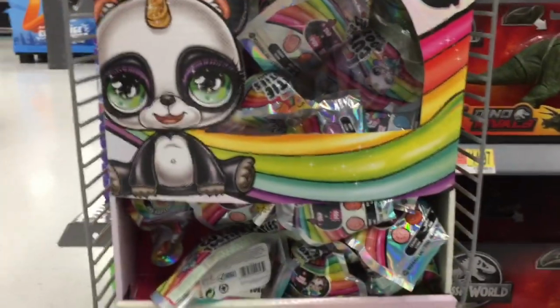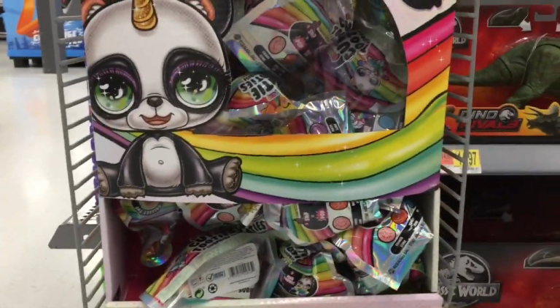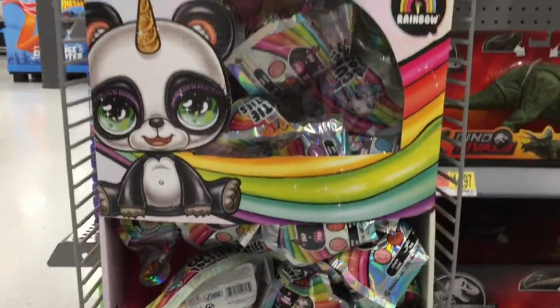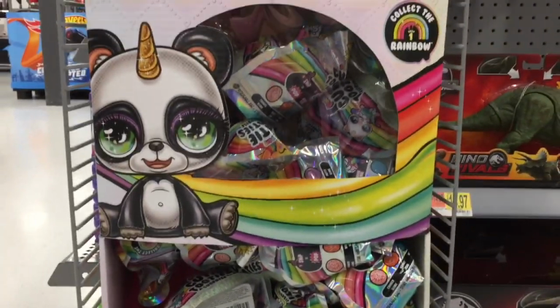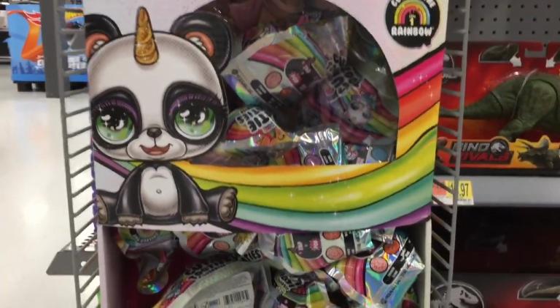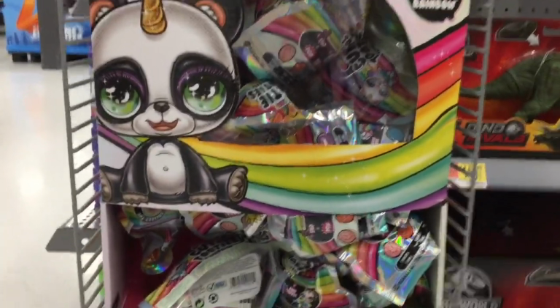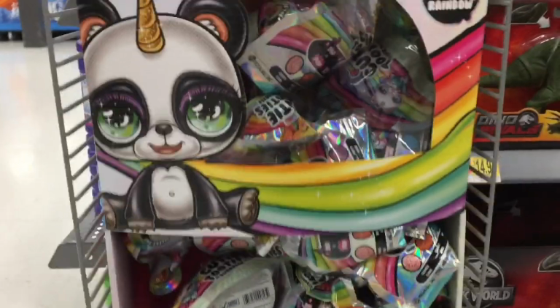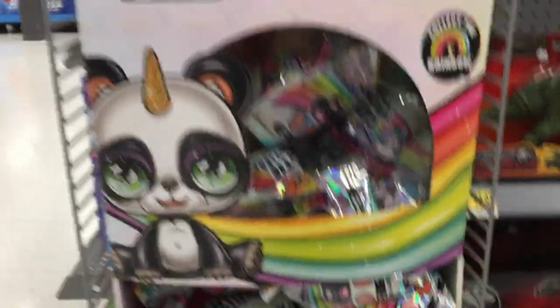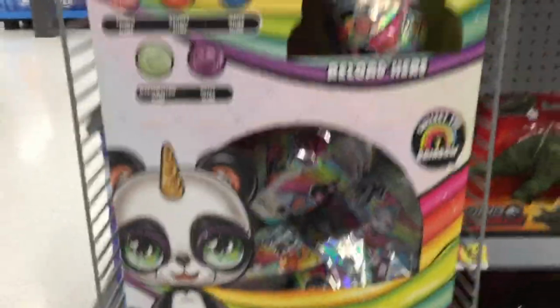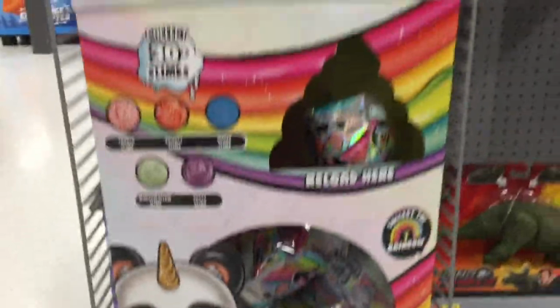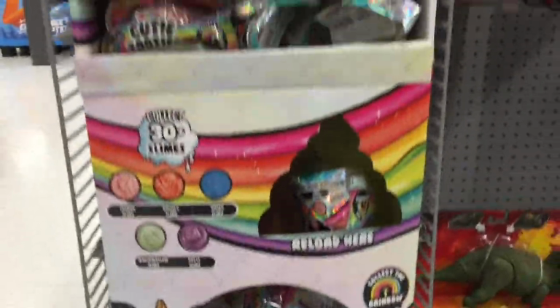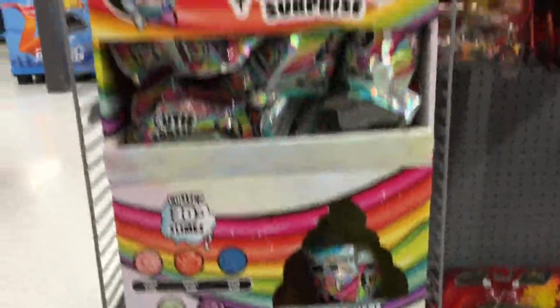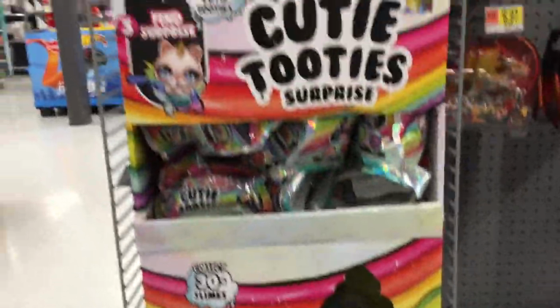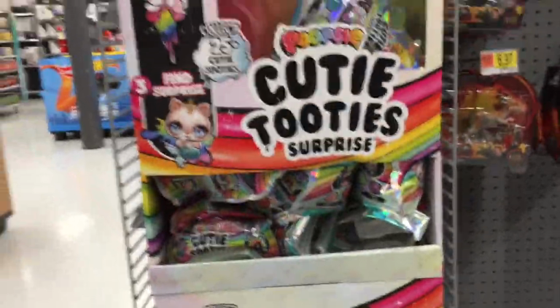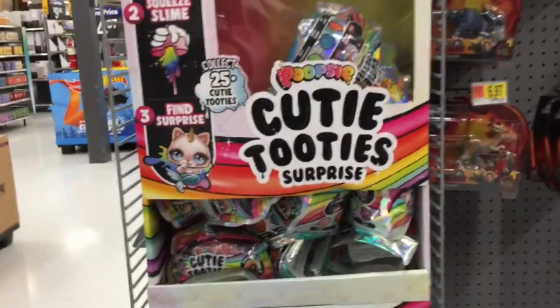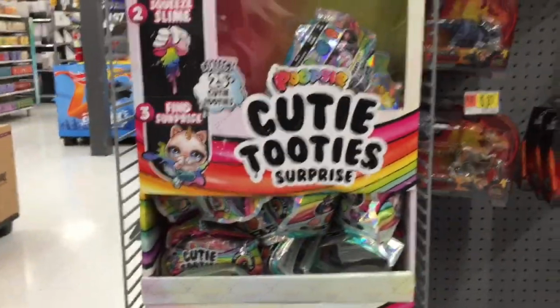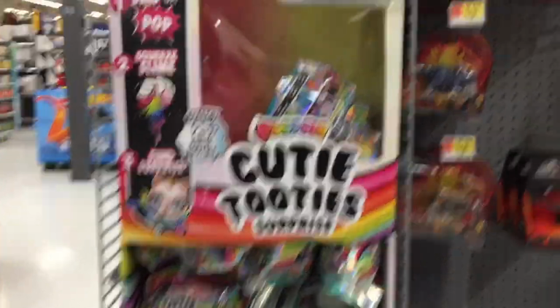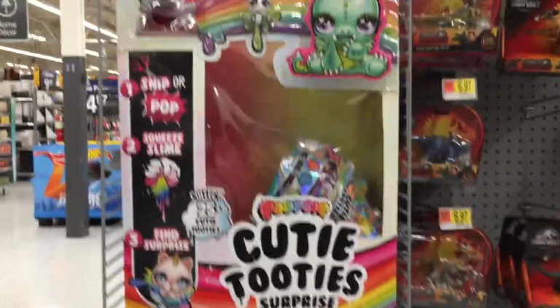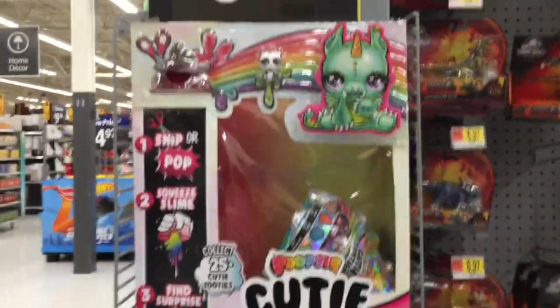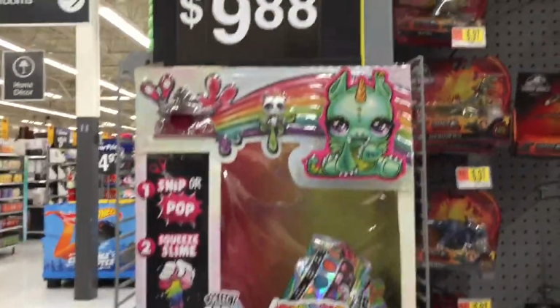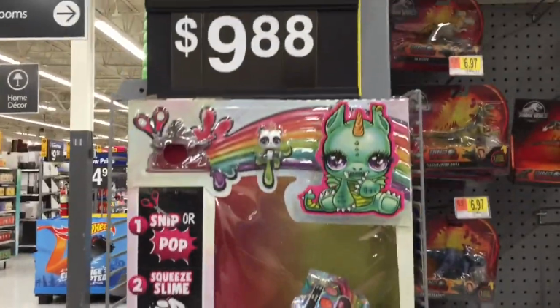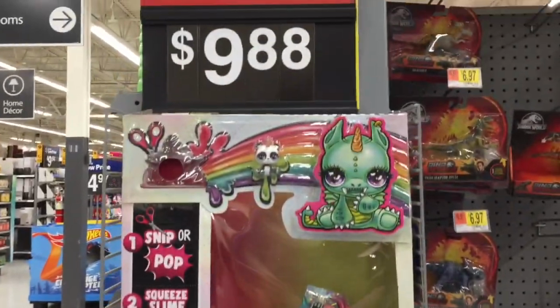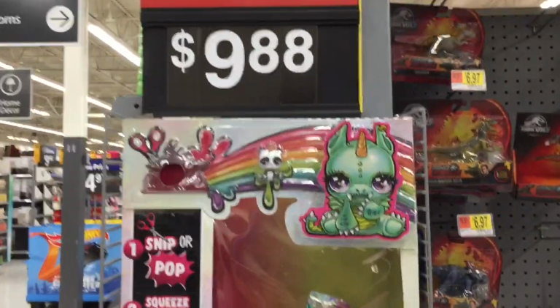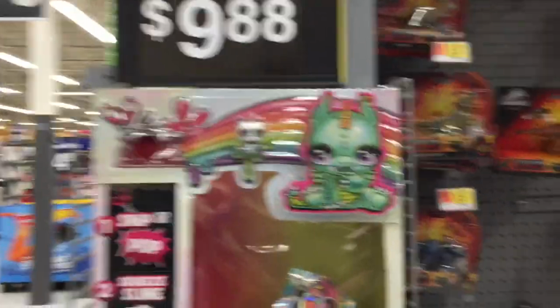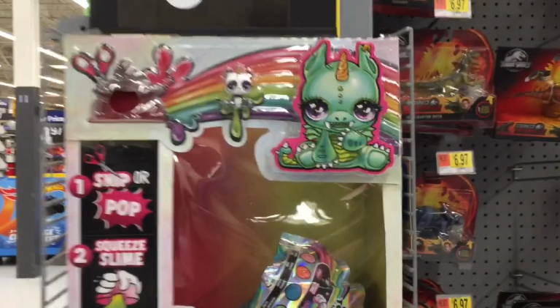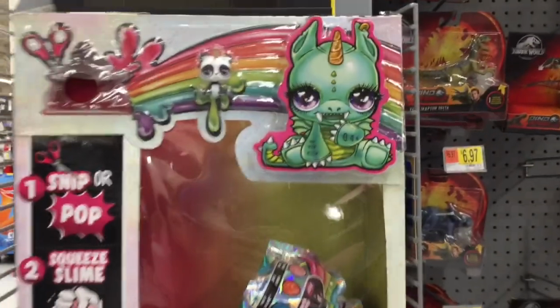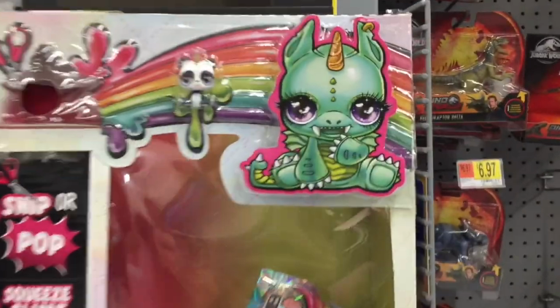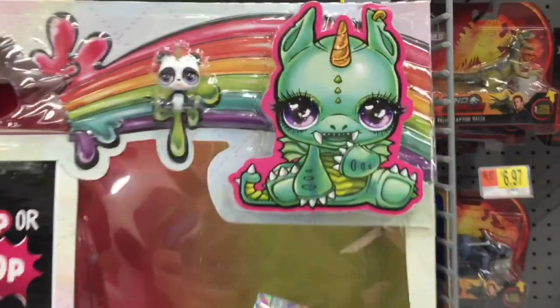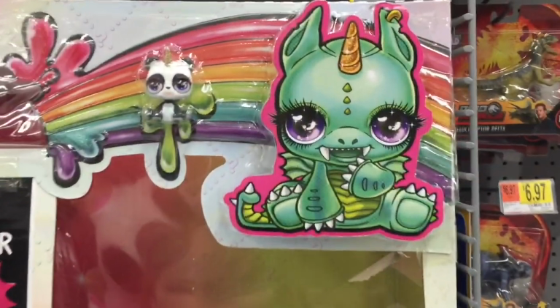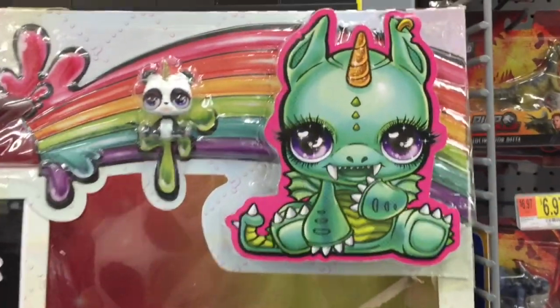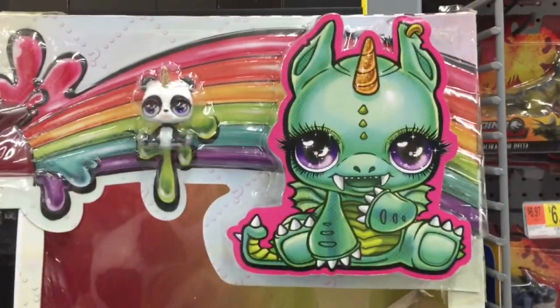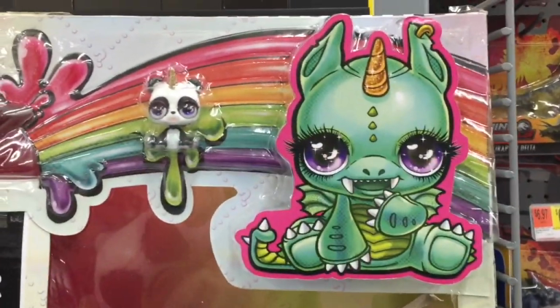They have a really cute end display. This is my first time finding these at Walmart and they're $9.88. So cute!